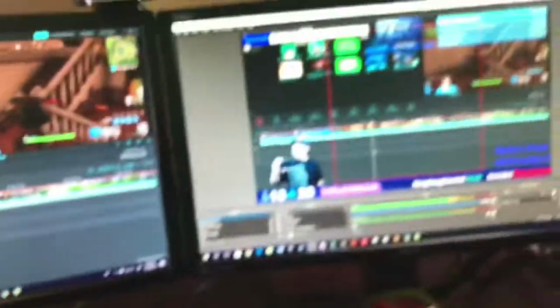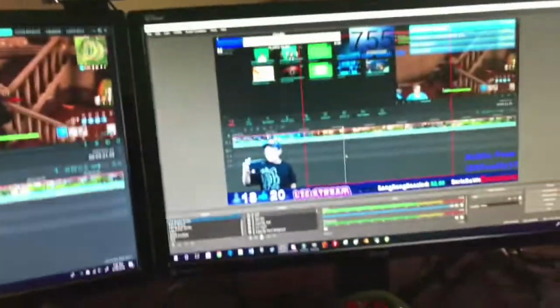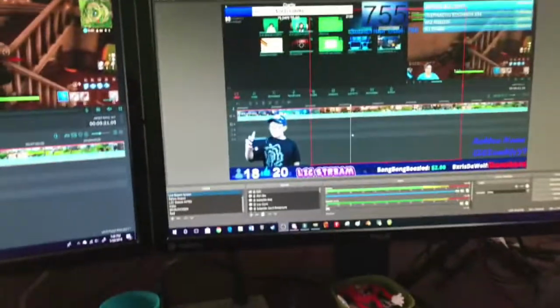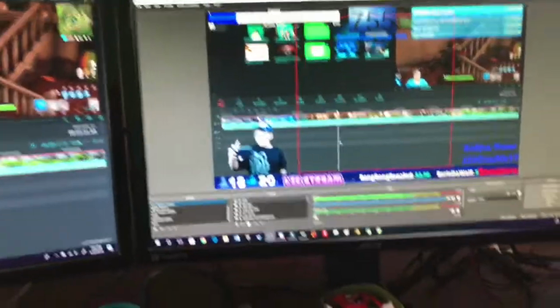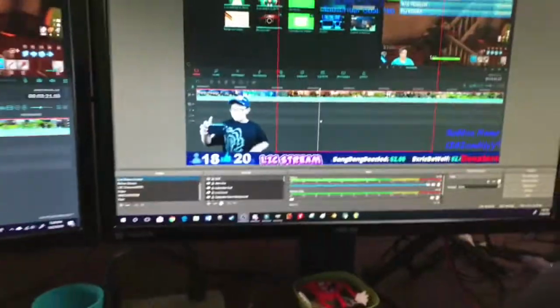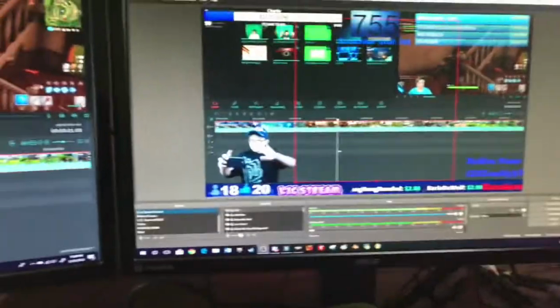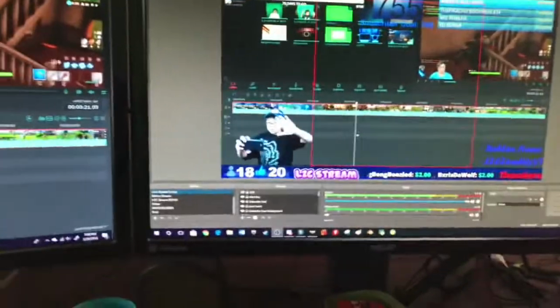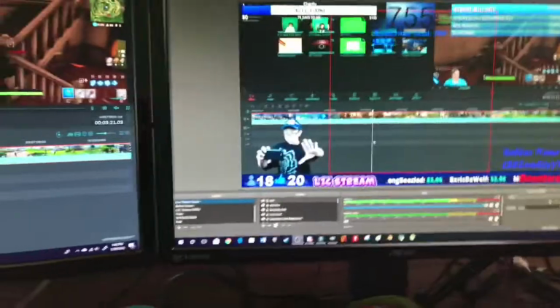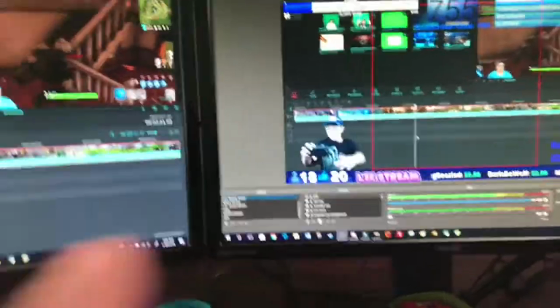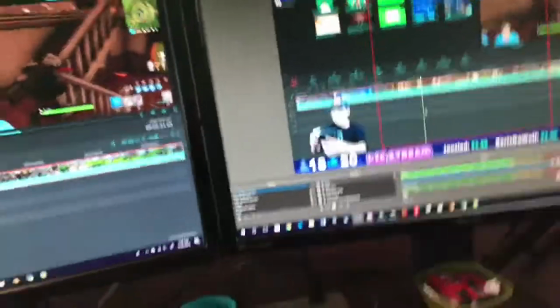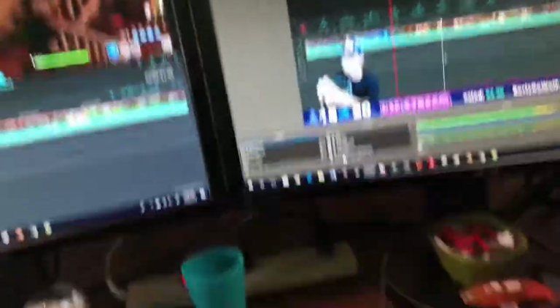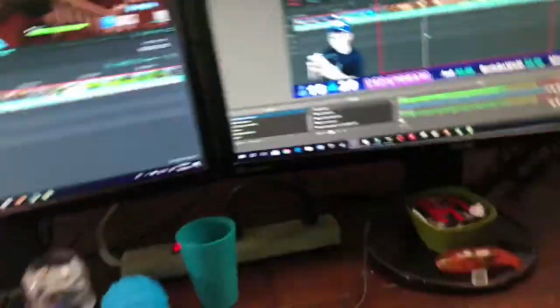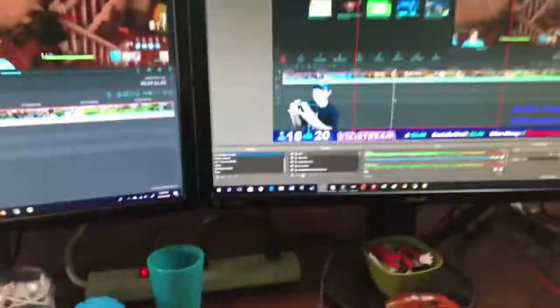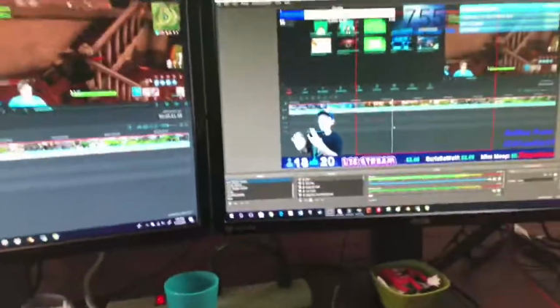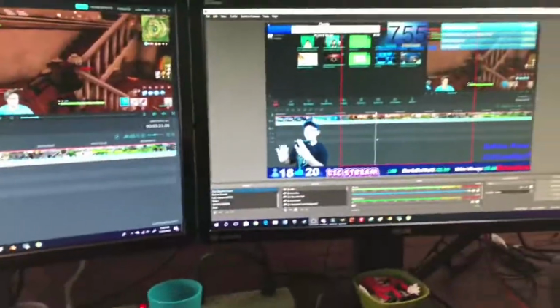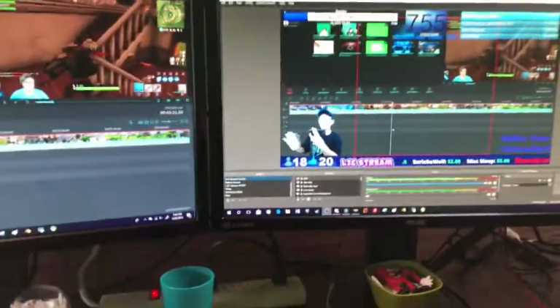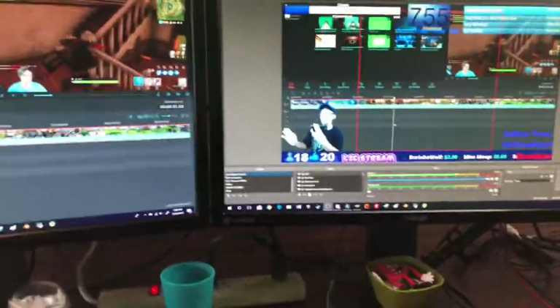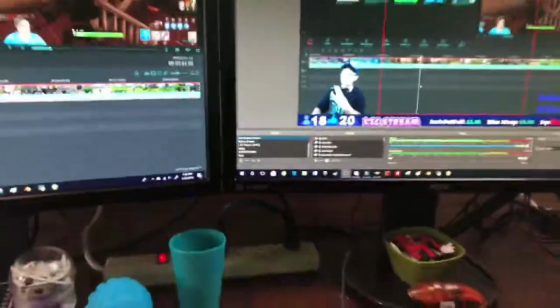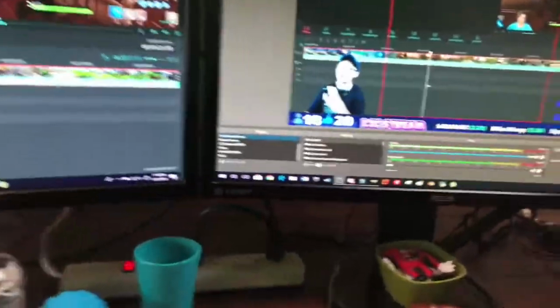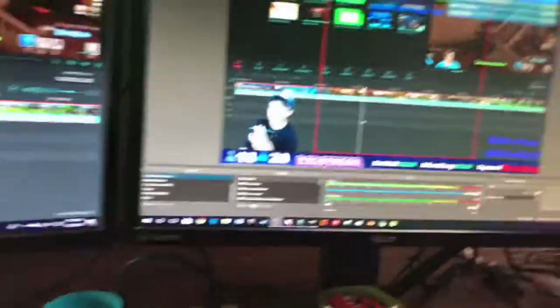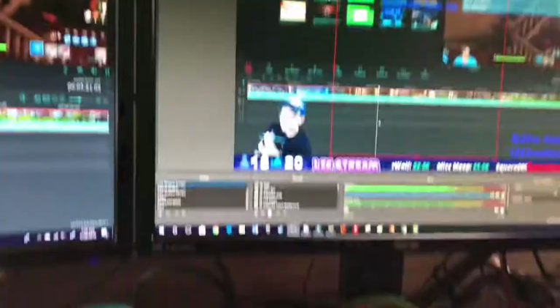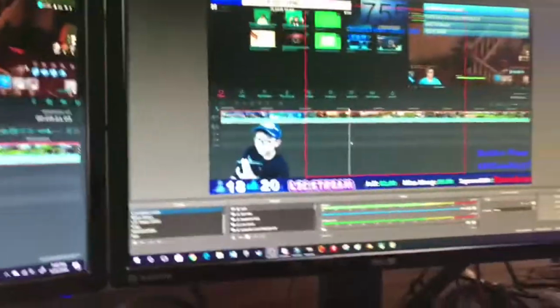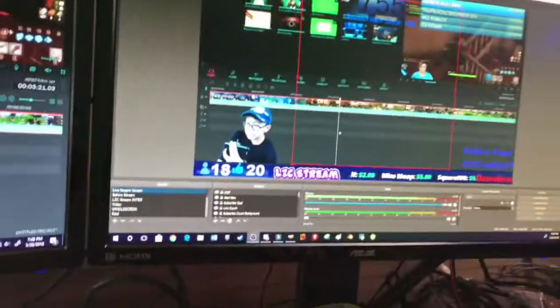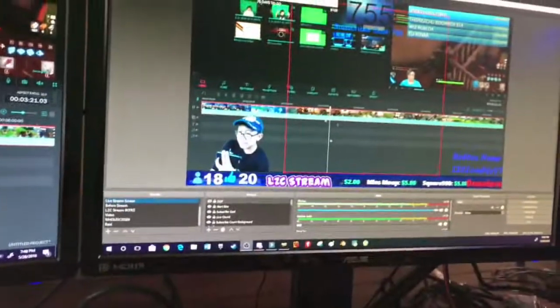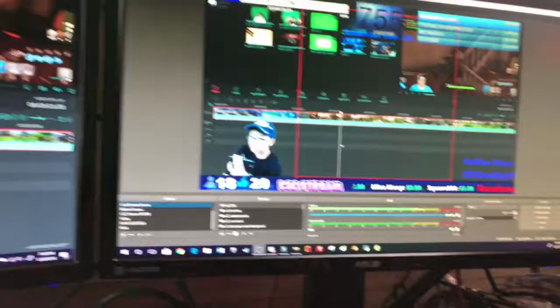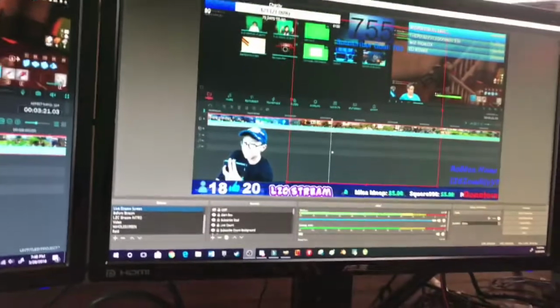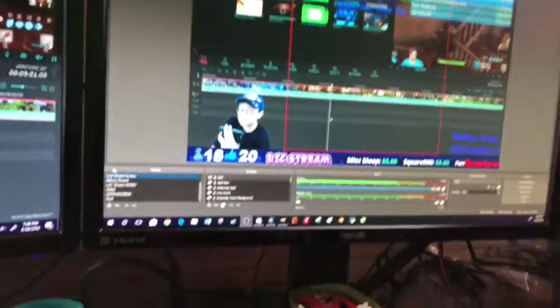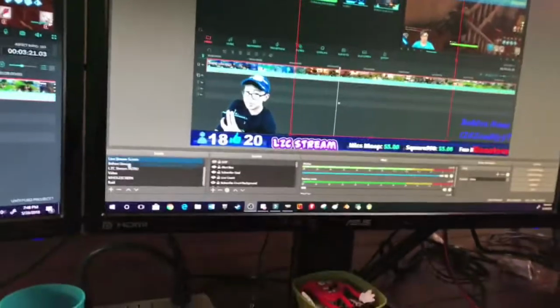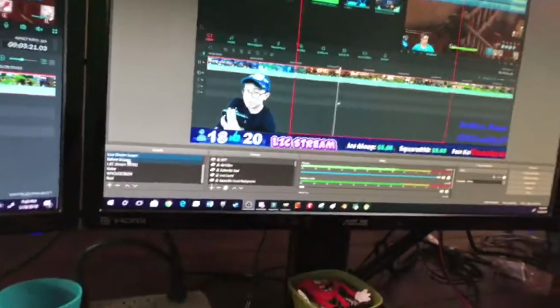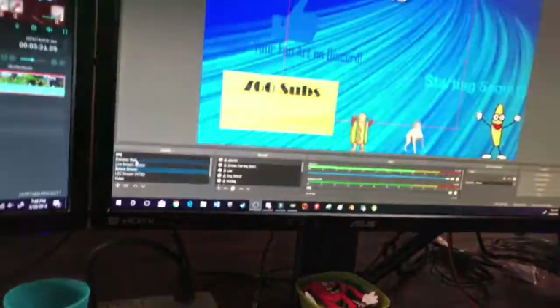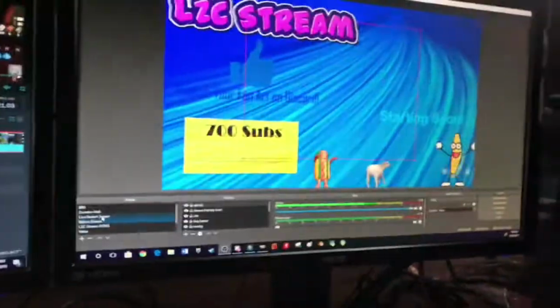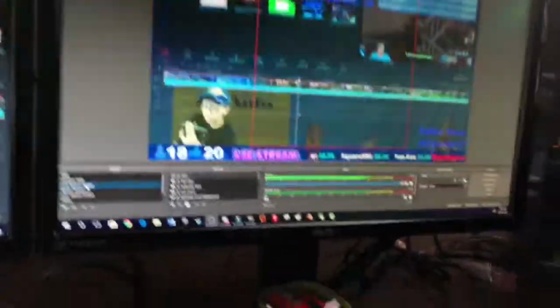Over here is basically my streaming setup. Here is — I use OBS to stream.